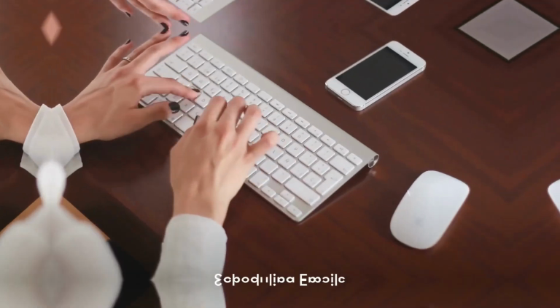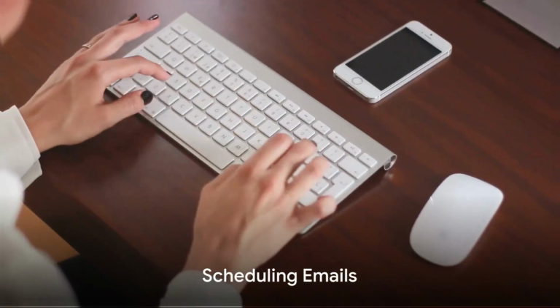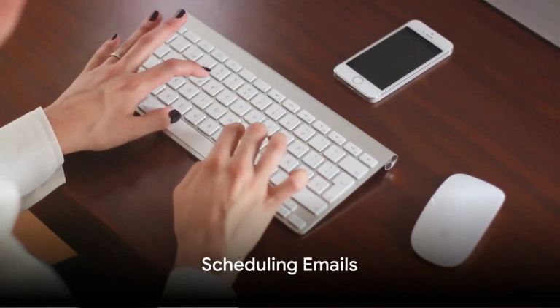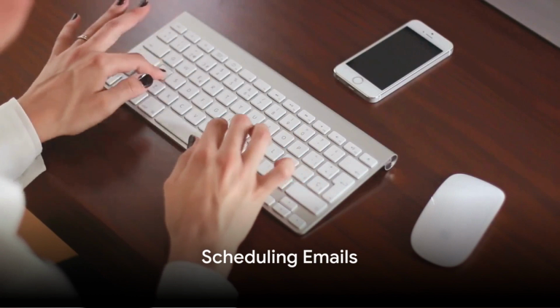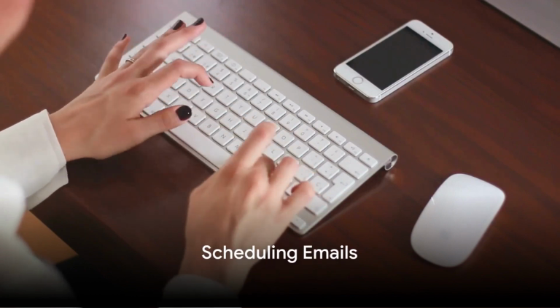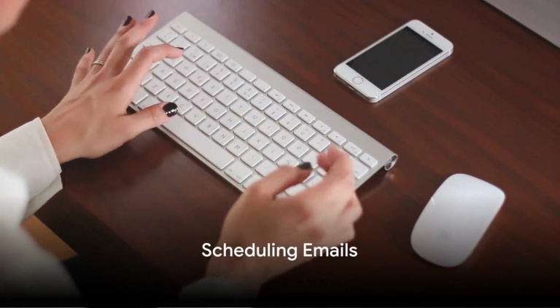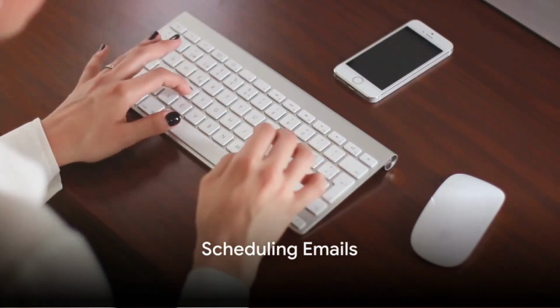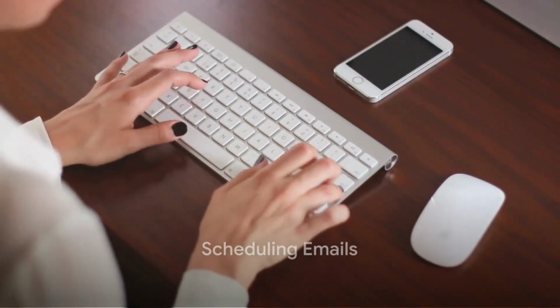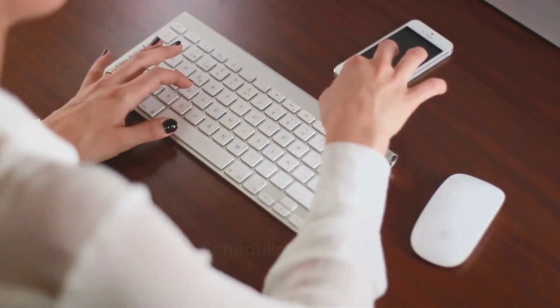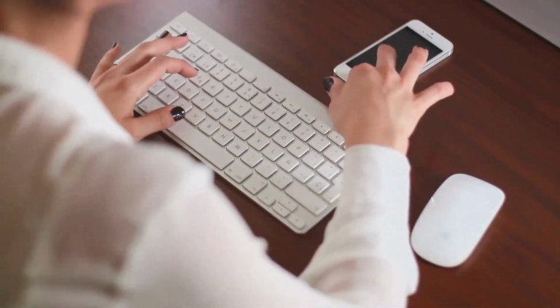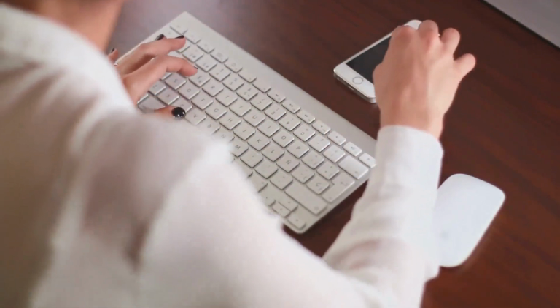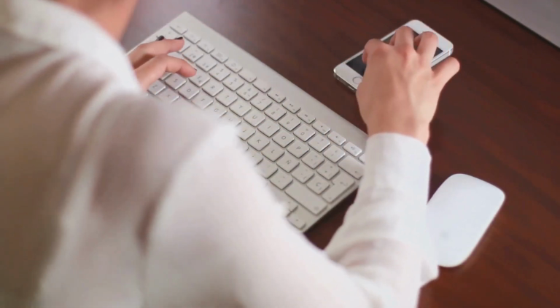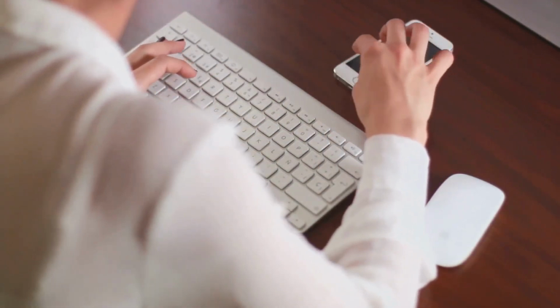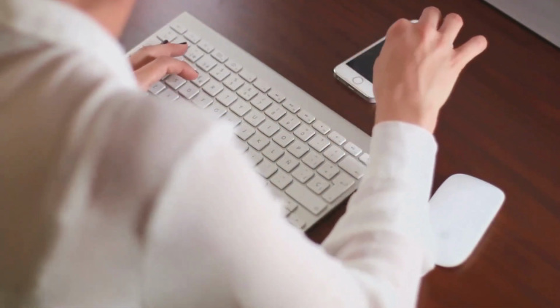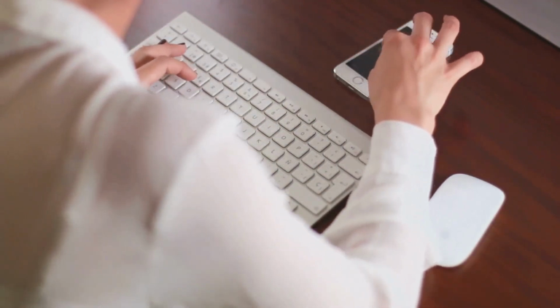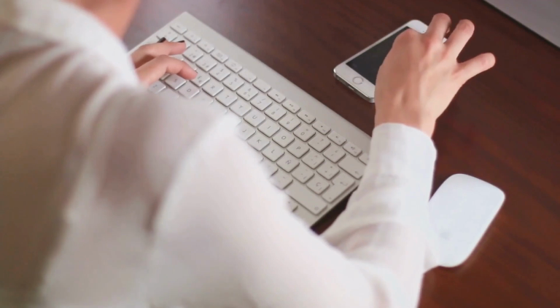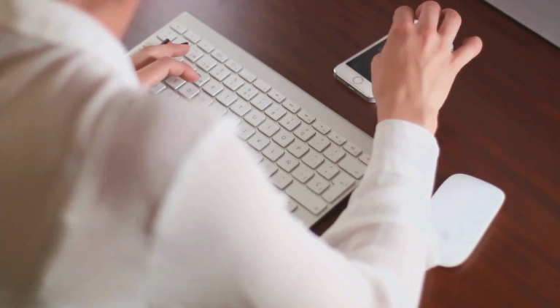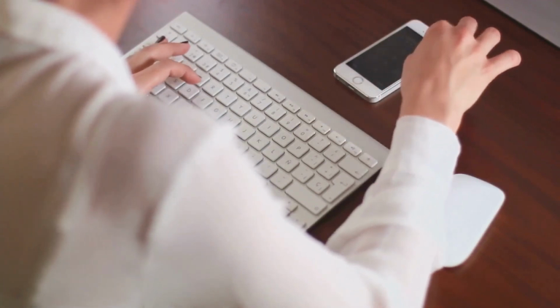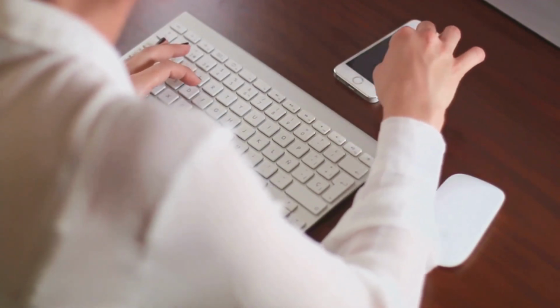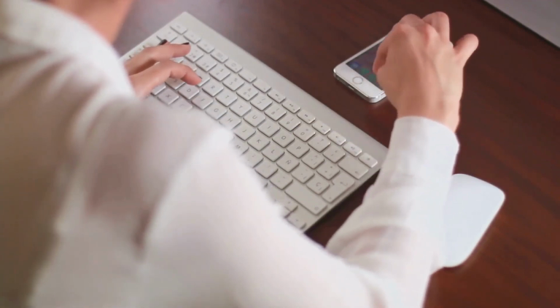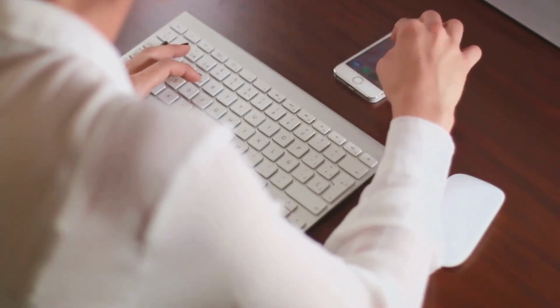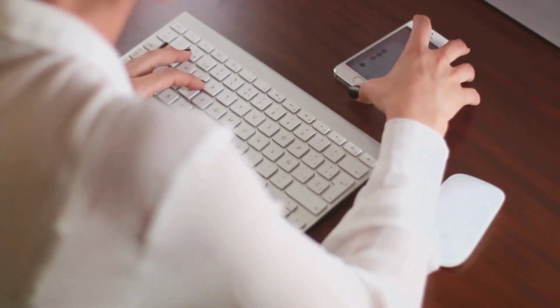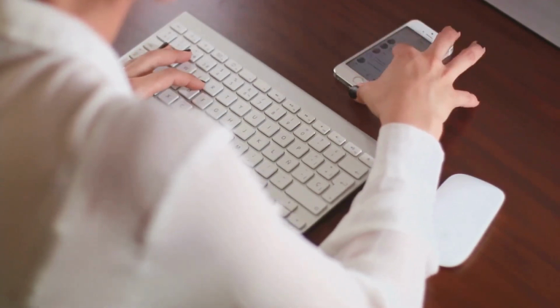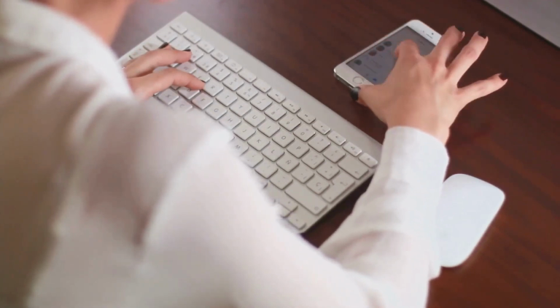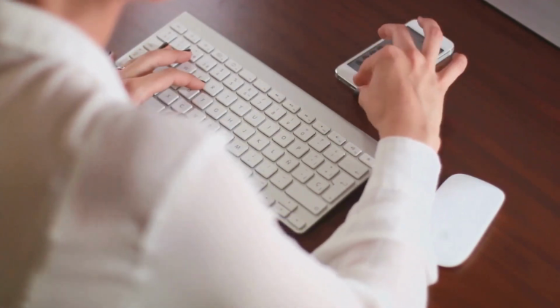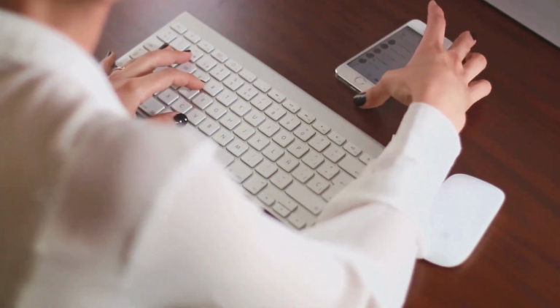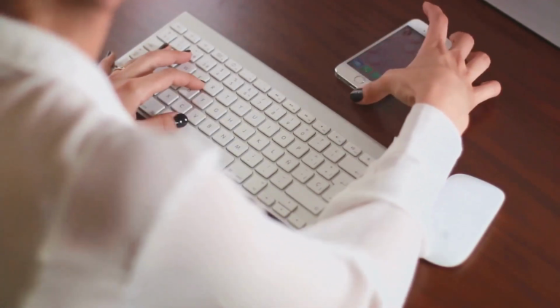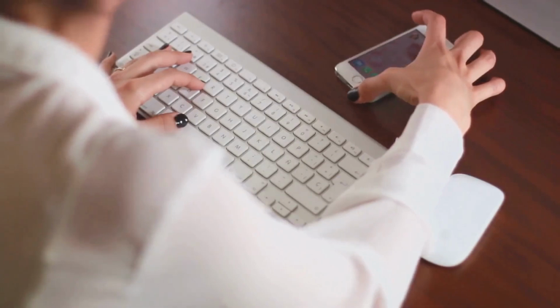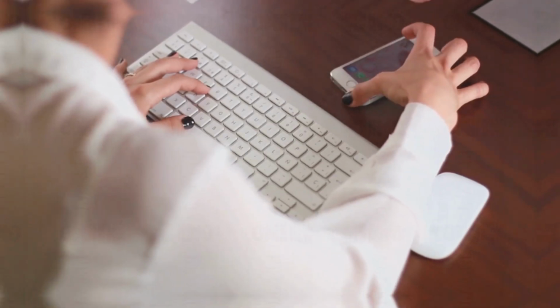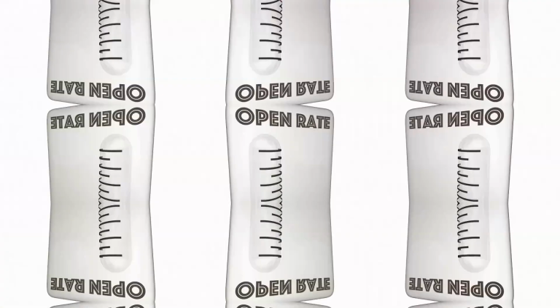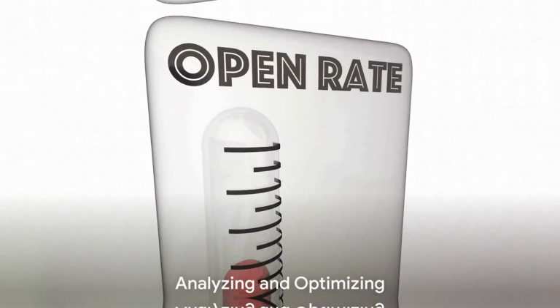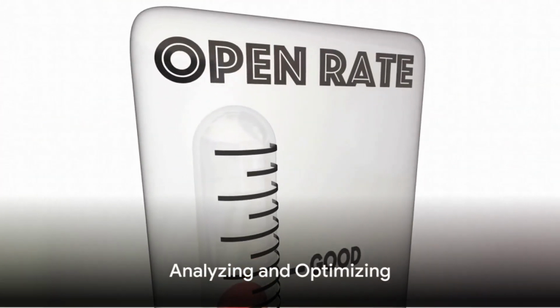Step 4: We can even create and schedule your emails. Timing is everything in email marketing. With Constant Contact, you can choose when your emails go out, ensuring they reach your audience at the most opportune time.